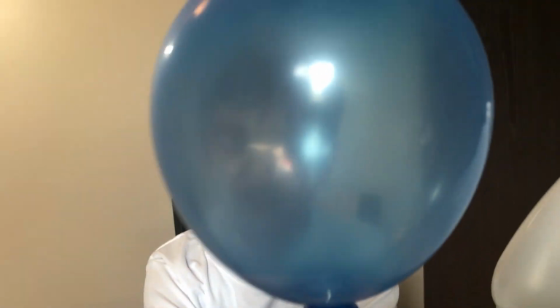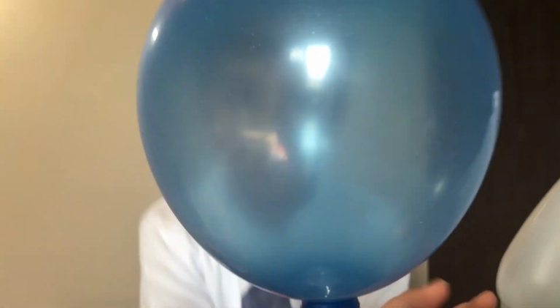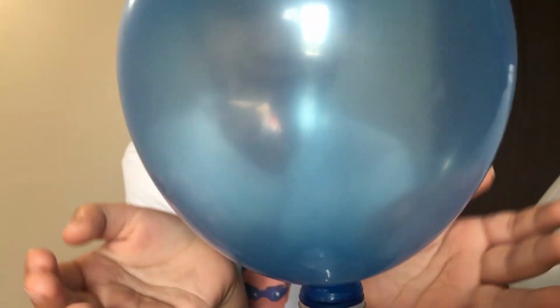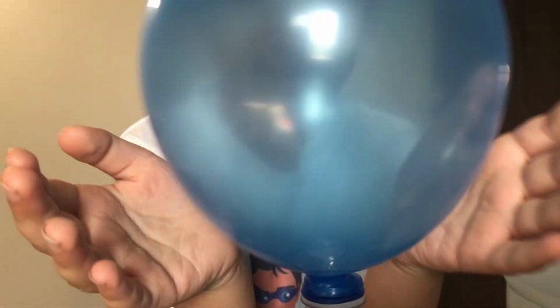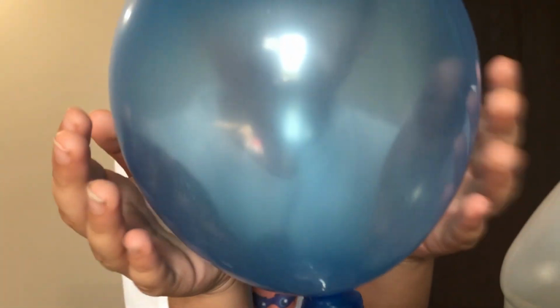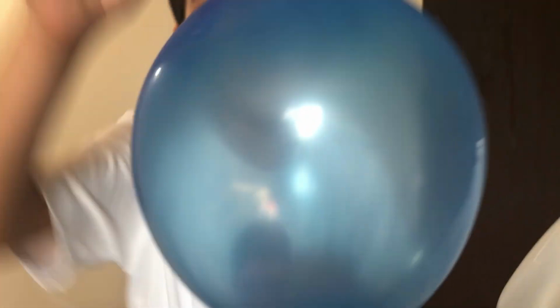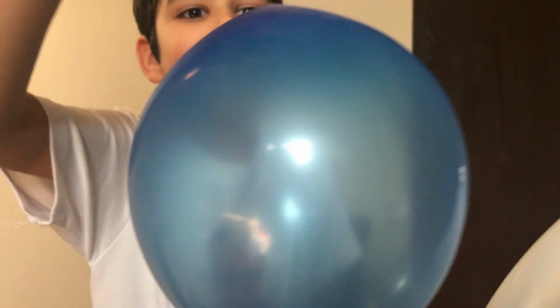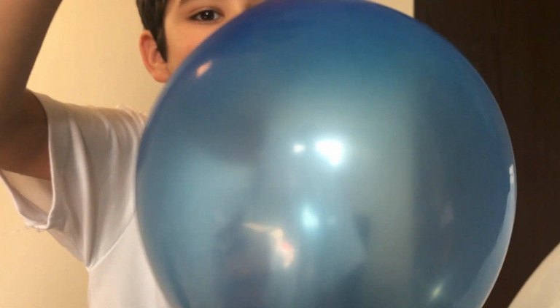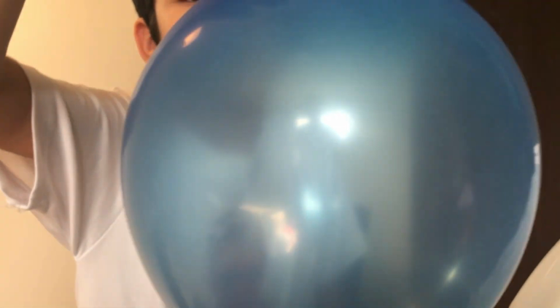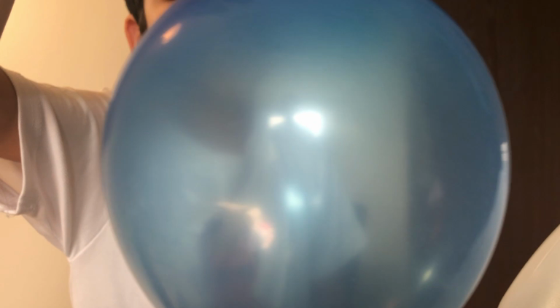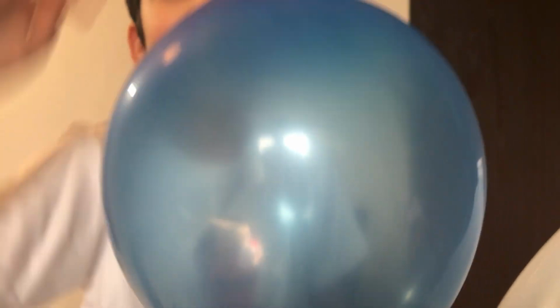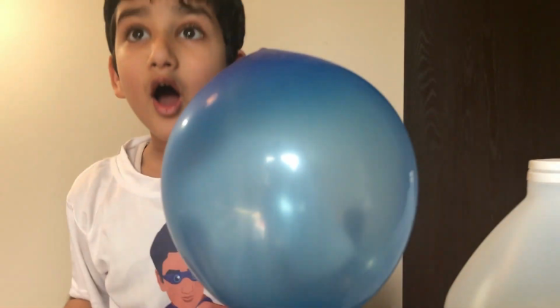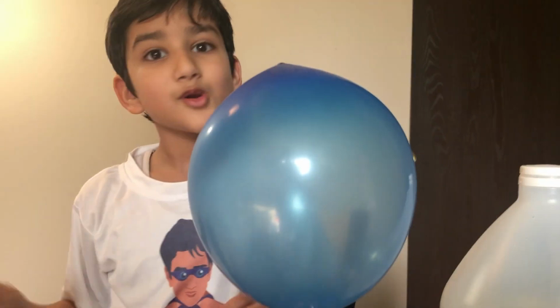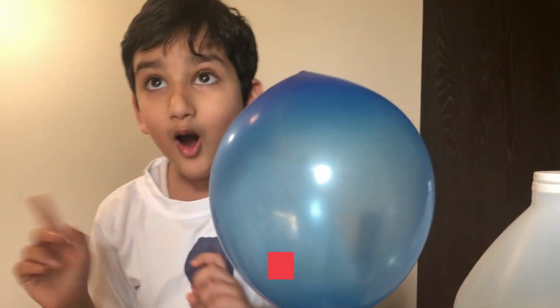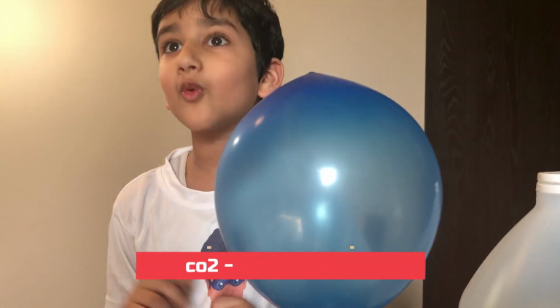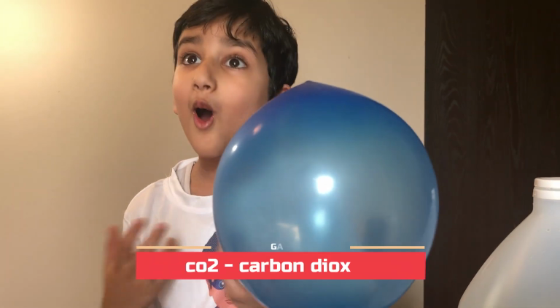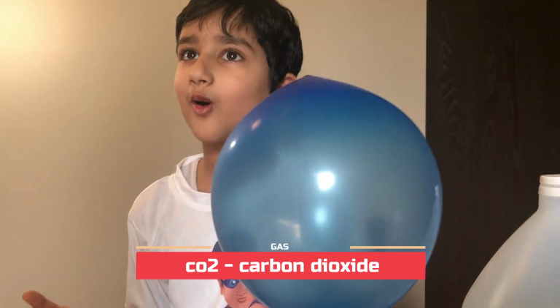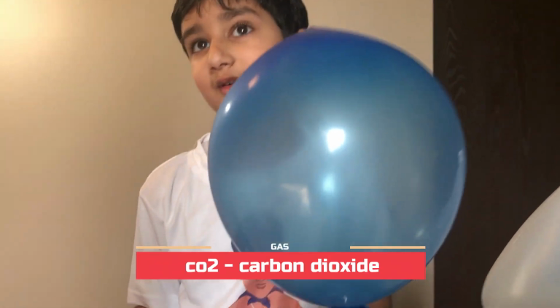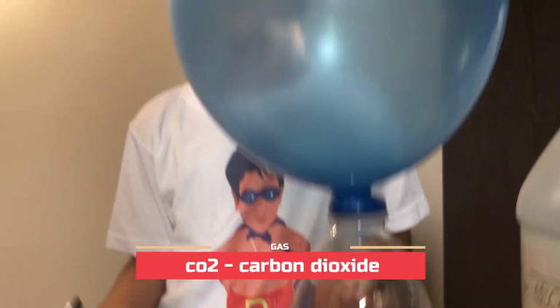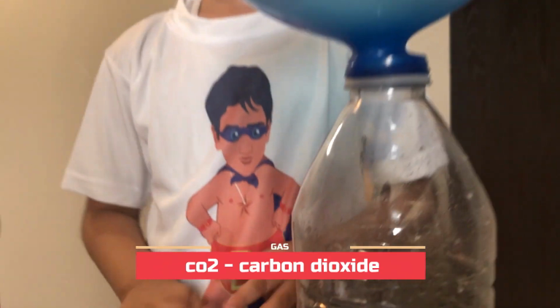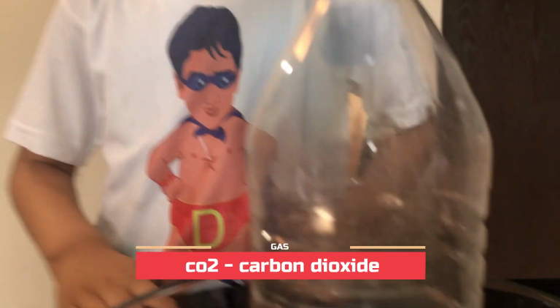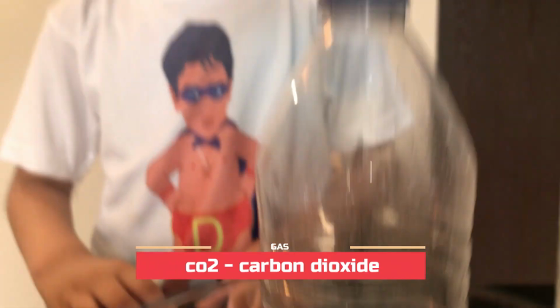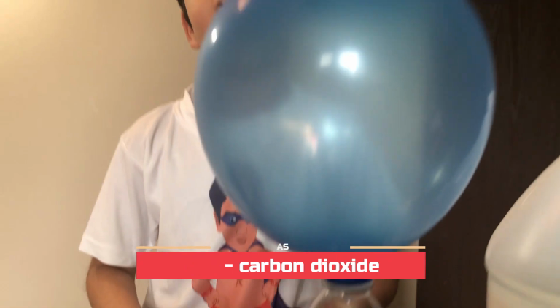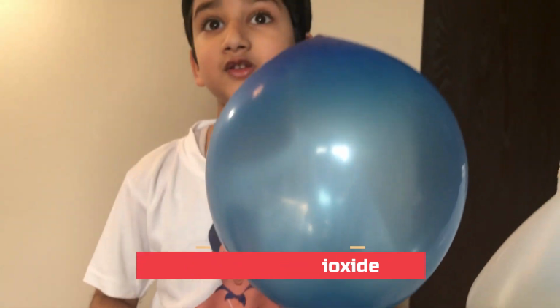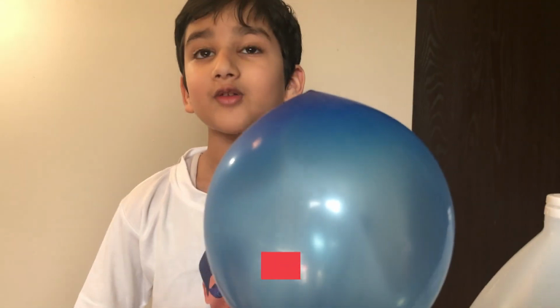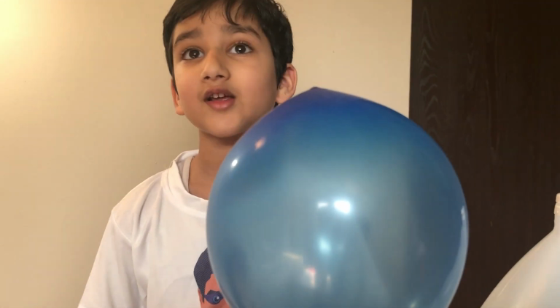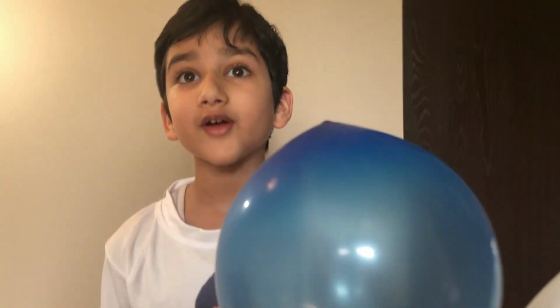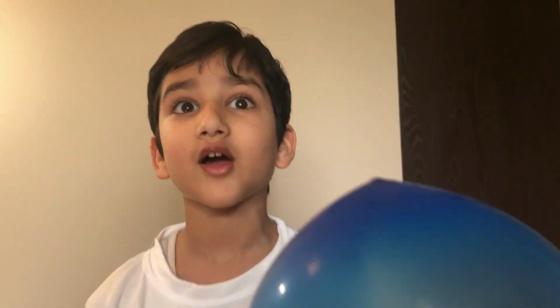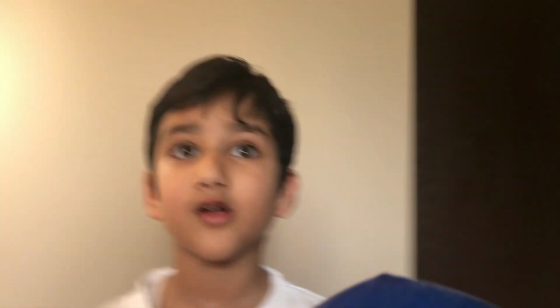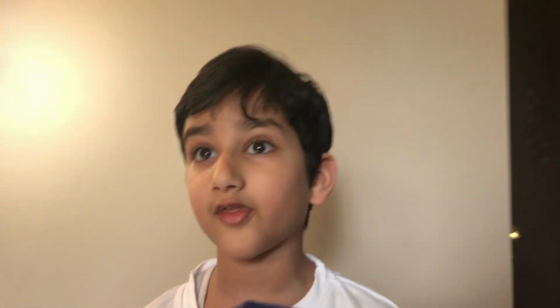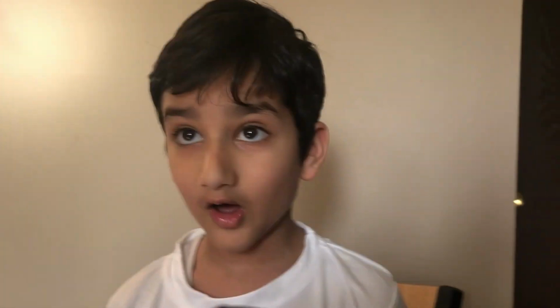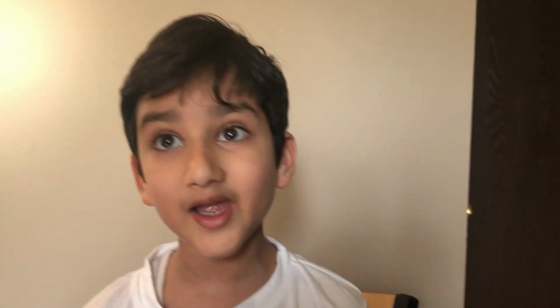Awesome — giant balloon! It looks like a knot. Which gas is it? Carbon dioxide — CO2. I have a fact: you know that can also get stuck in your car's exhaust pipe.